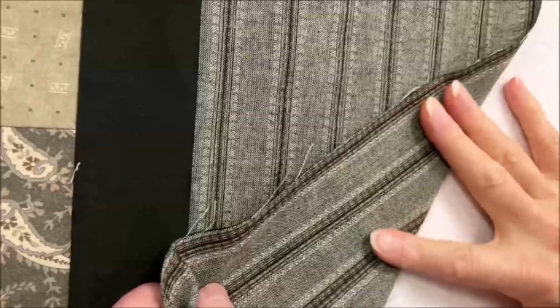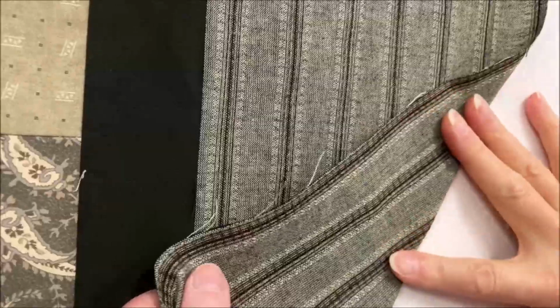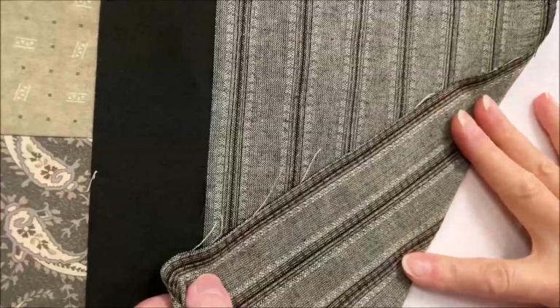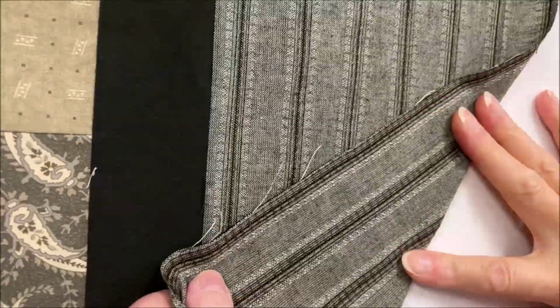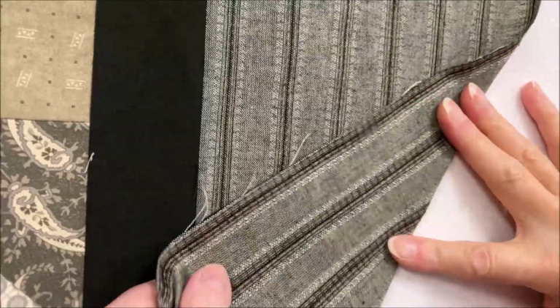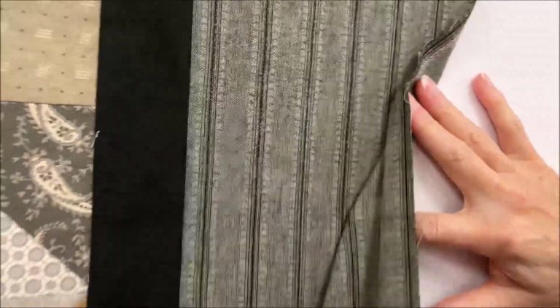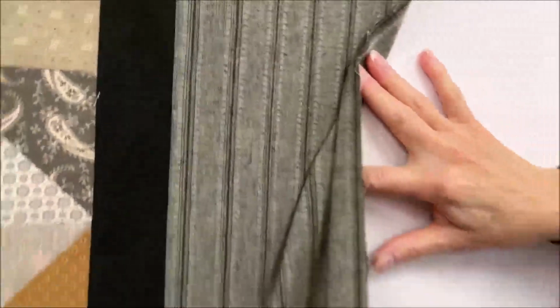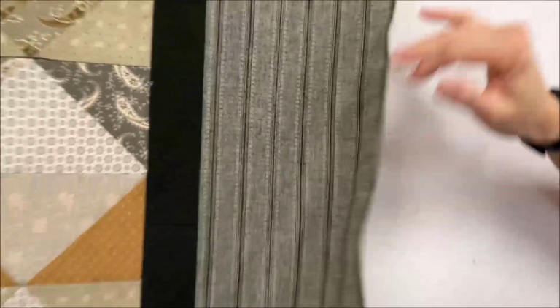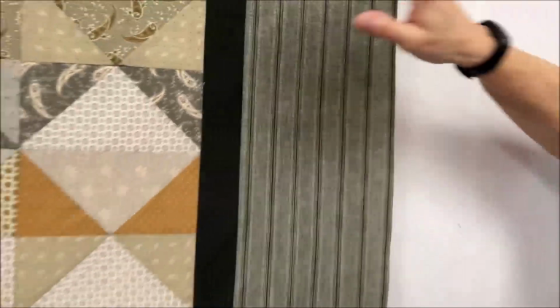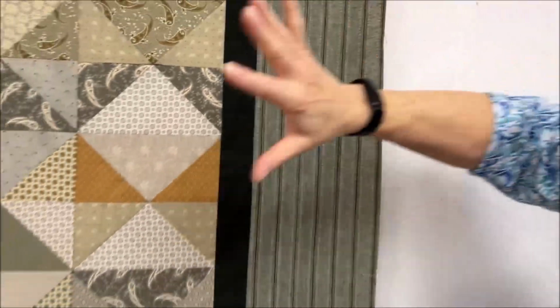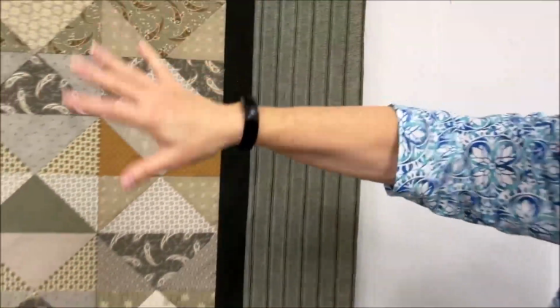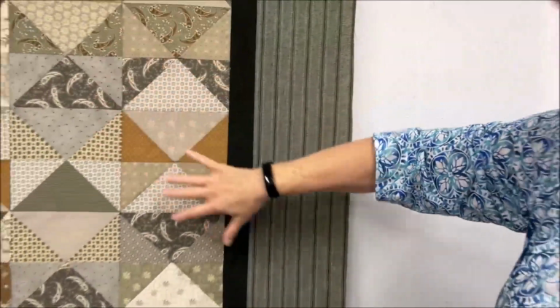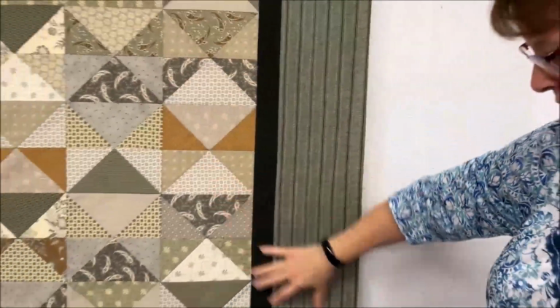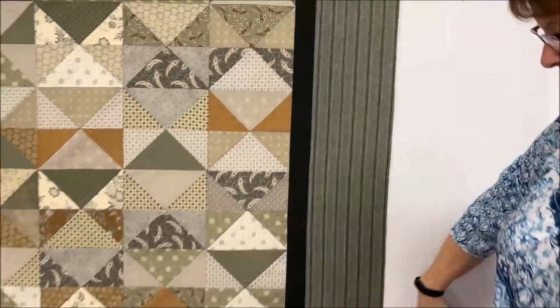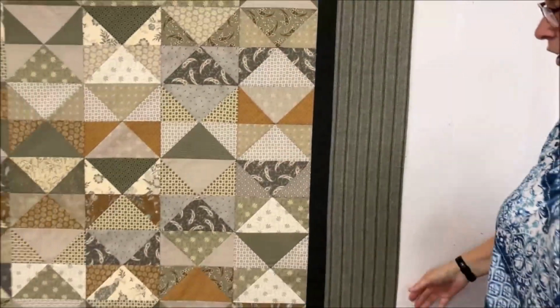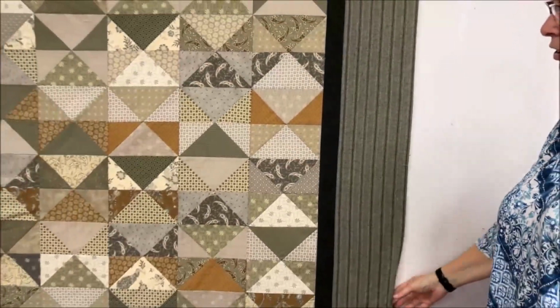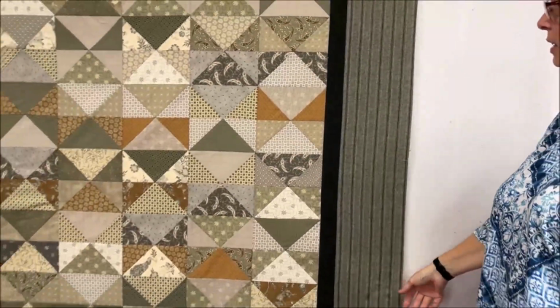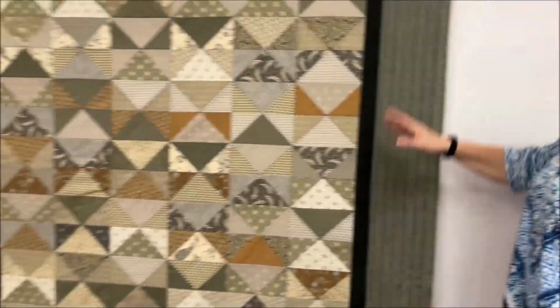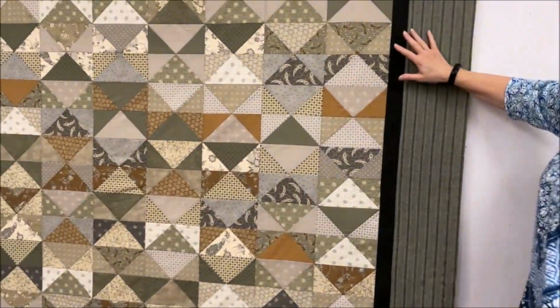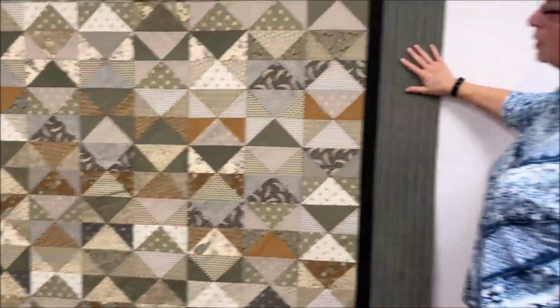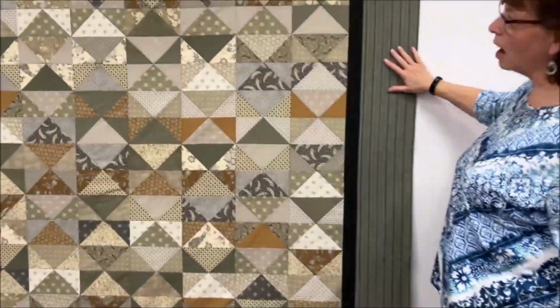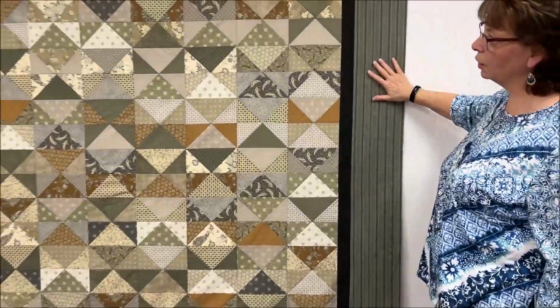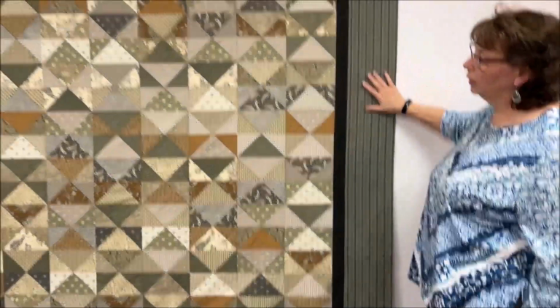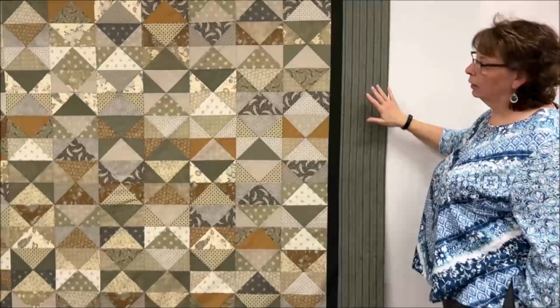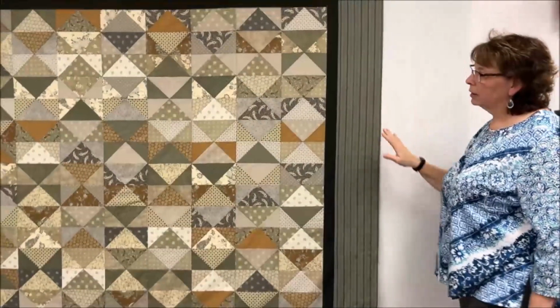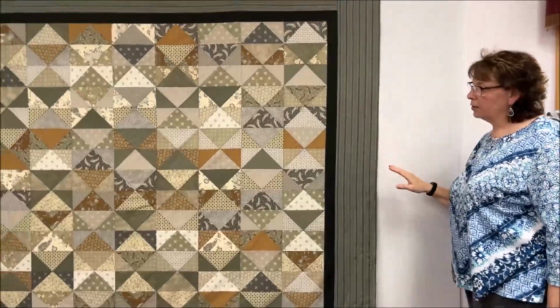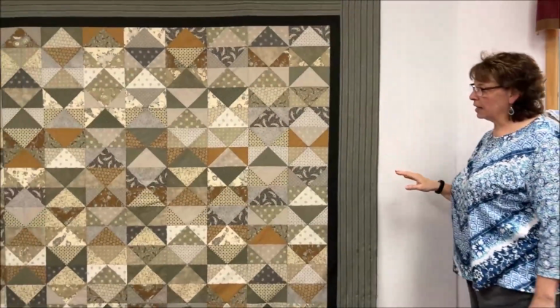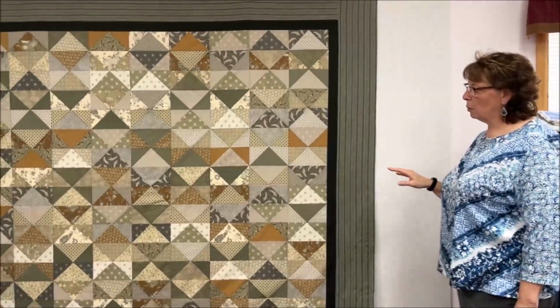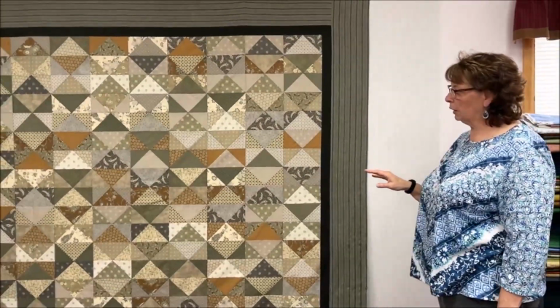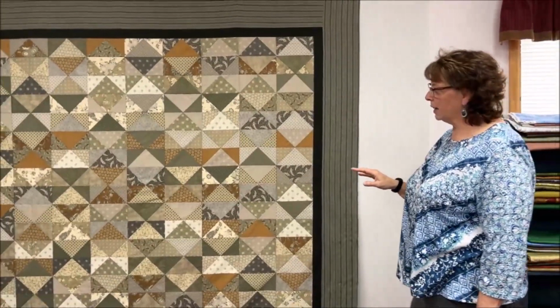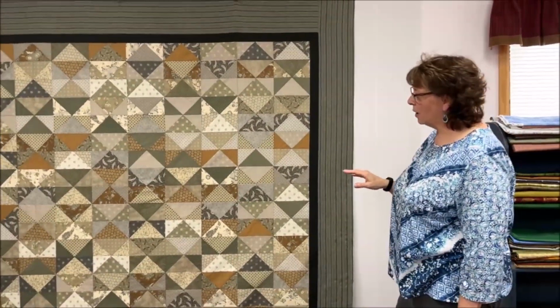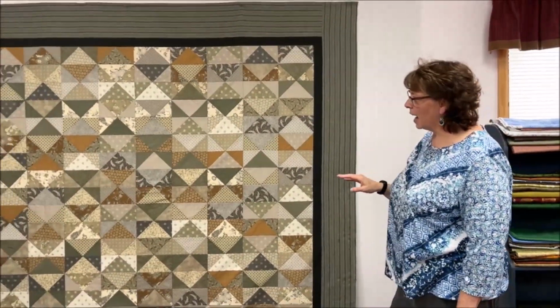You can see the difference in the two sides. We decided, because we had very soft colors in the center, that we went with the softer, not so bold side on the outside border.